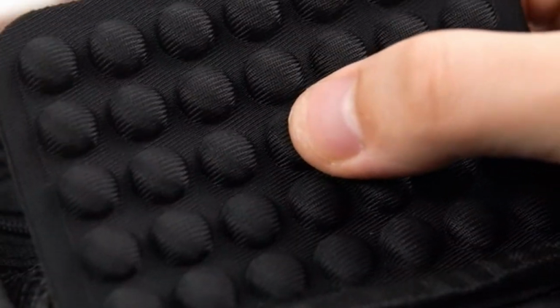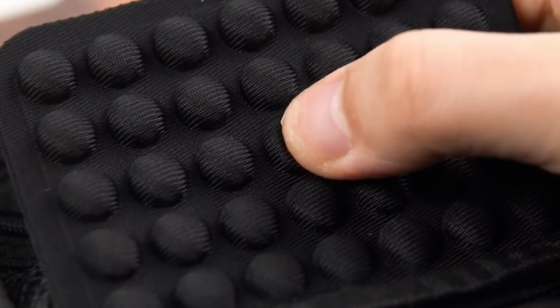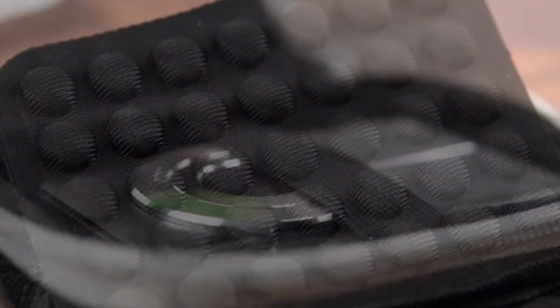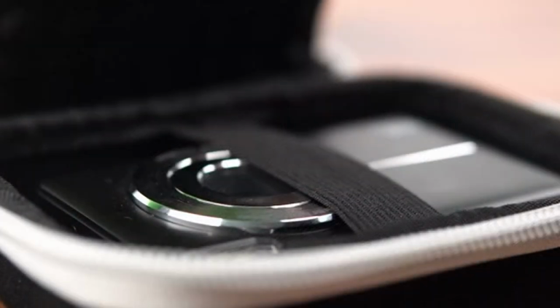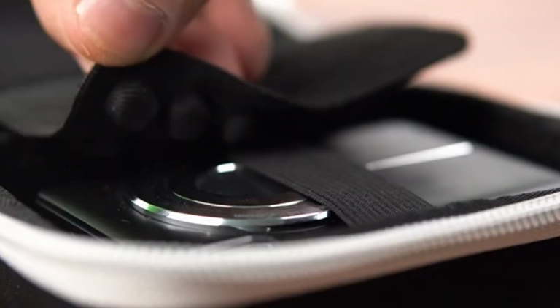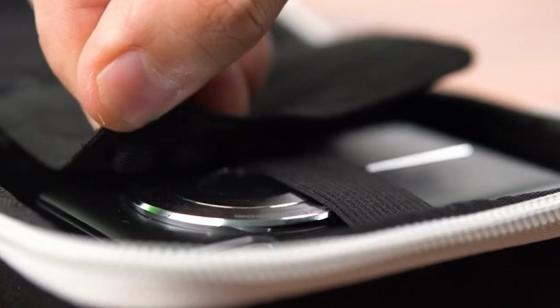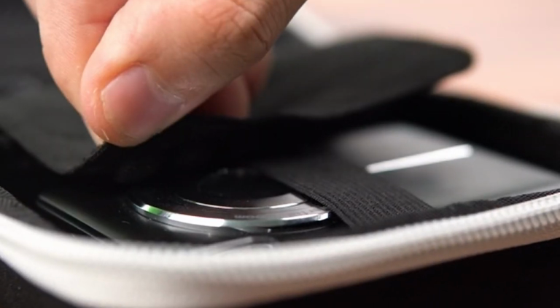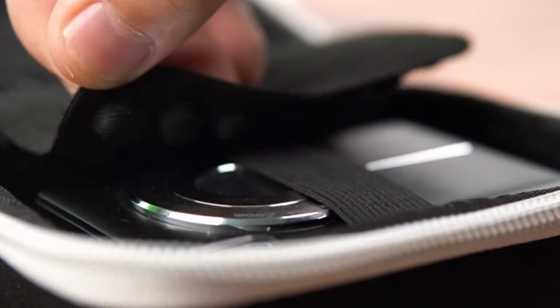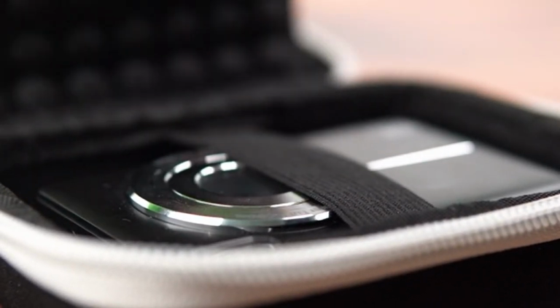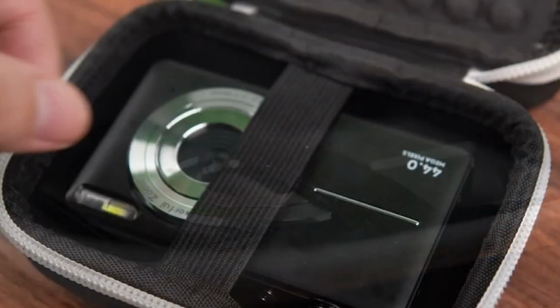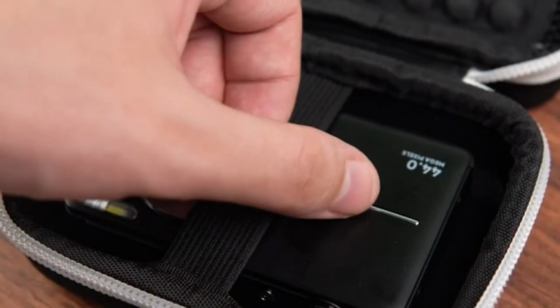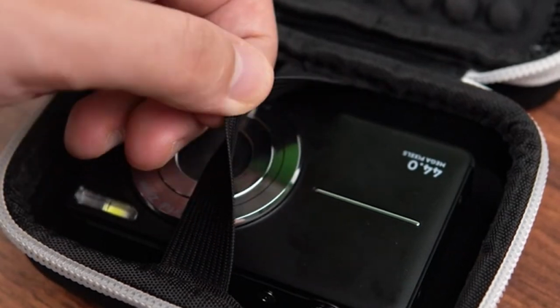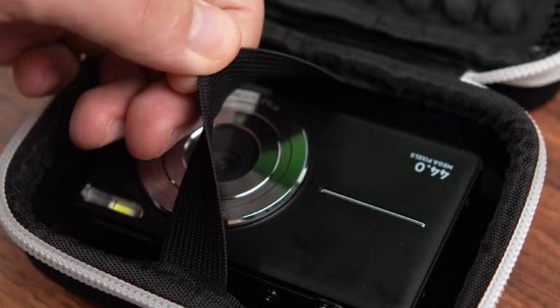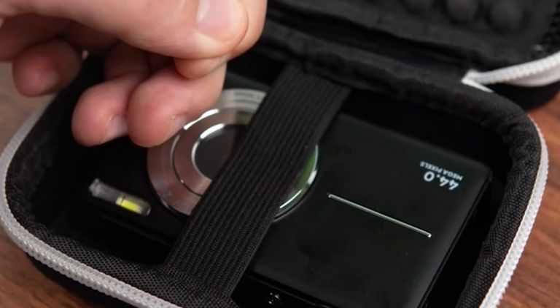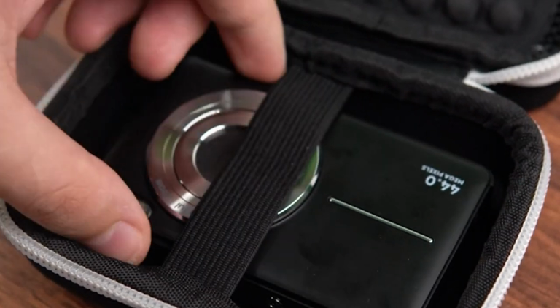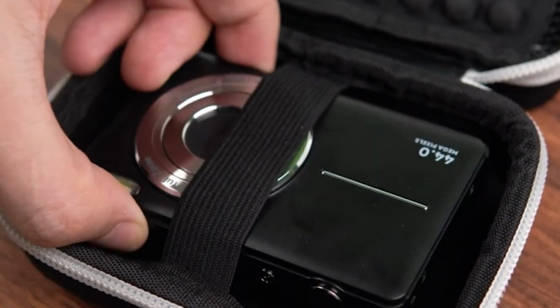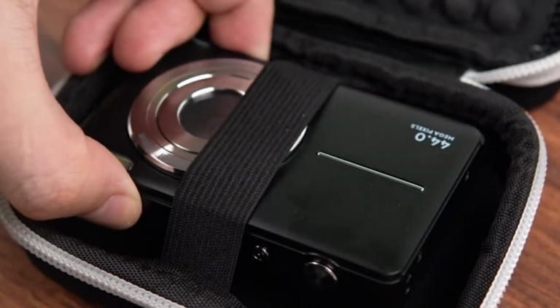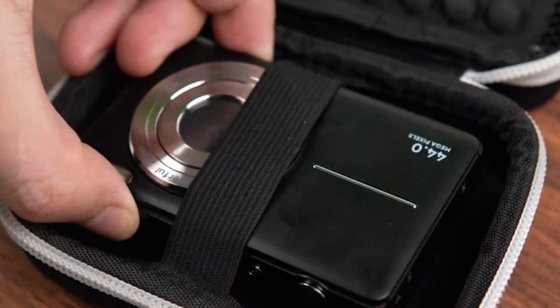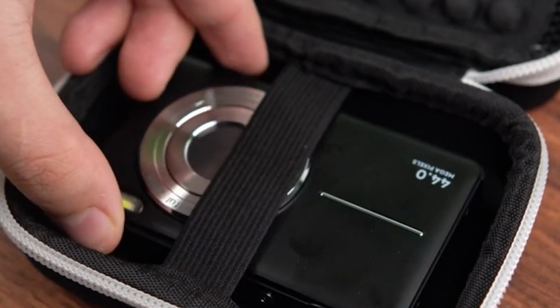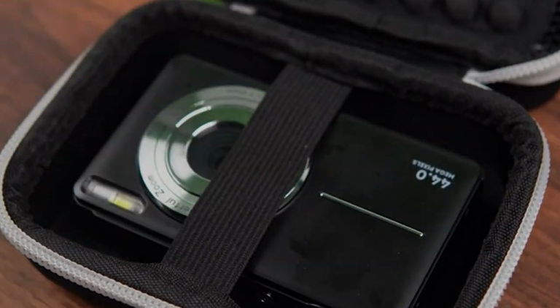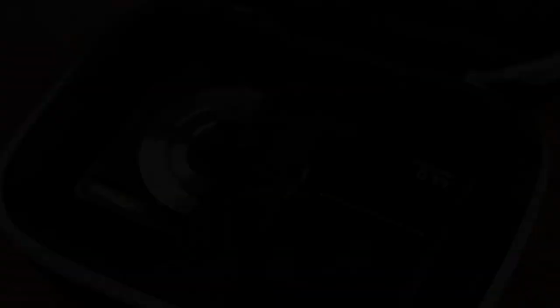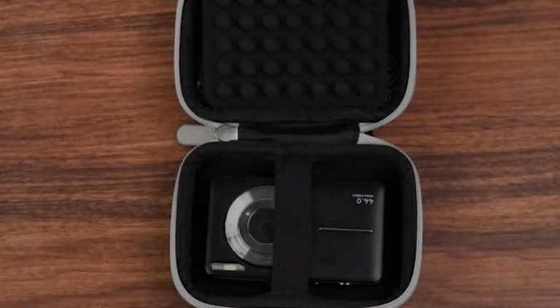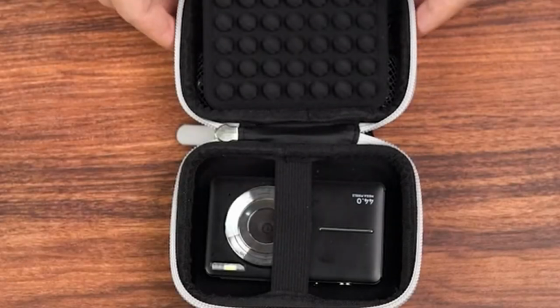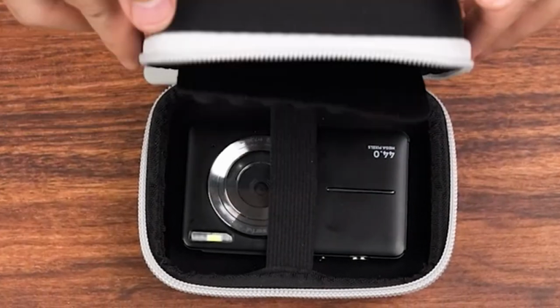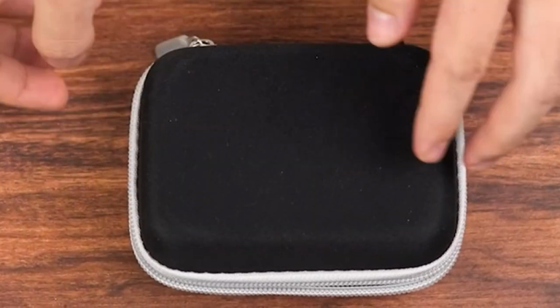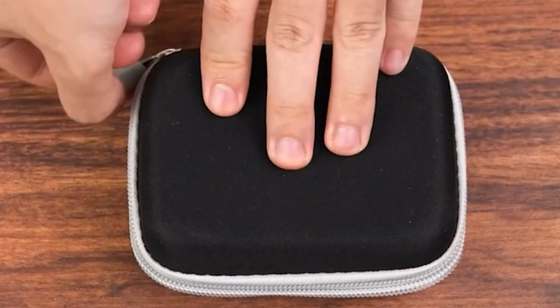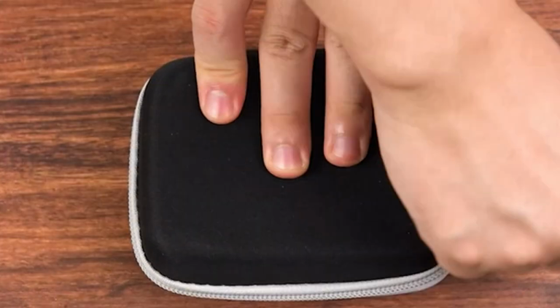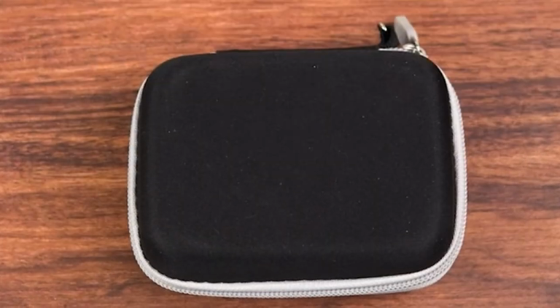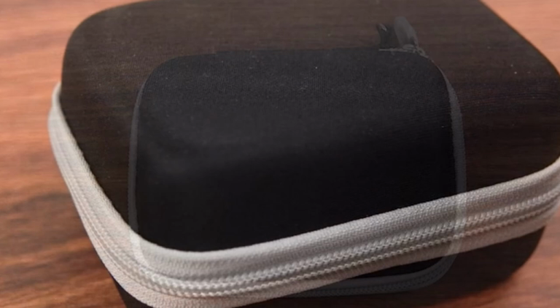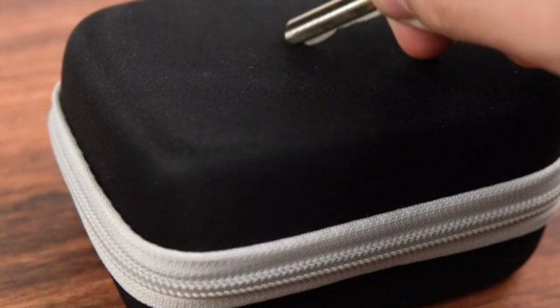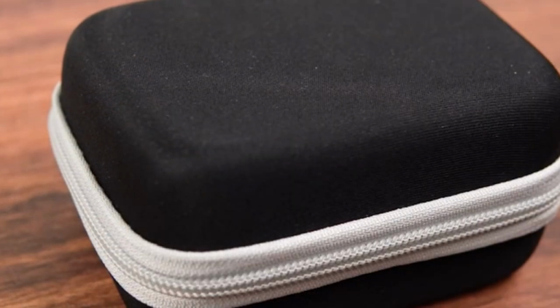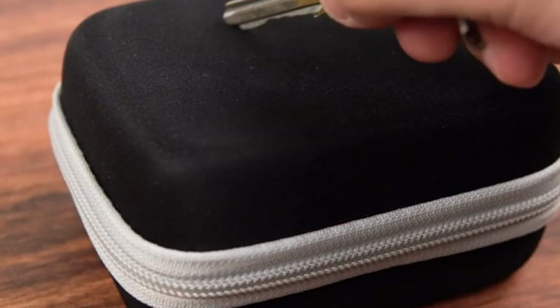a well-chosen camera case is crucial for protecting your investment and ensuring your gear is always ready for action. Let's explore some popular options and key factors to consider when selecting the perfect case for your needs.